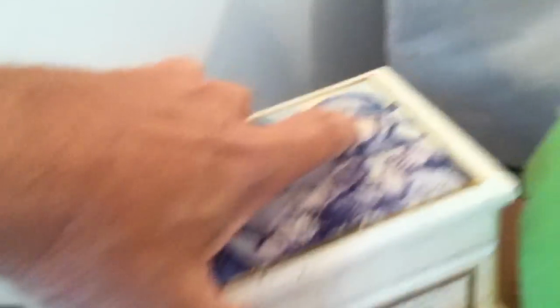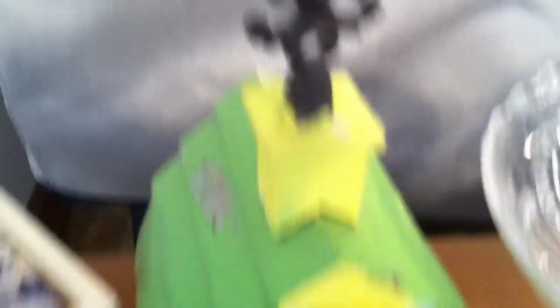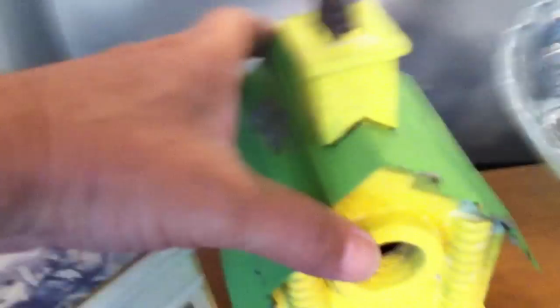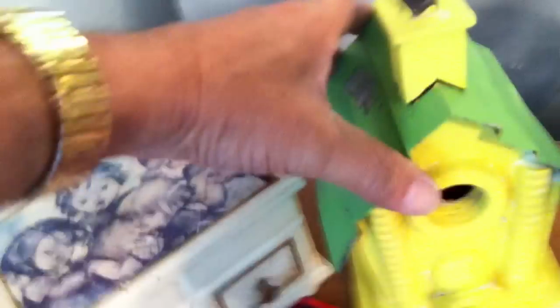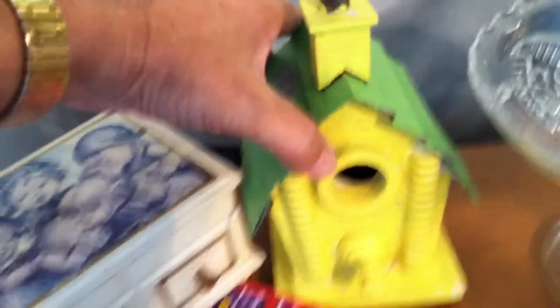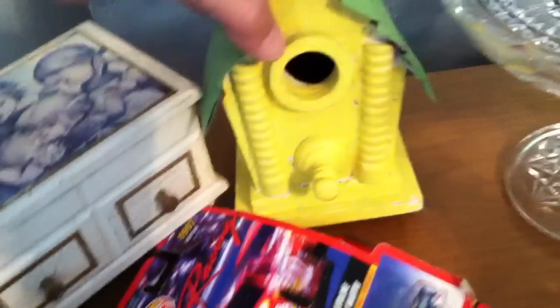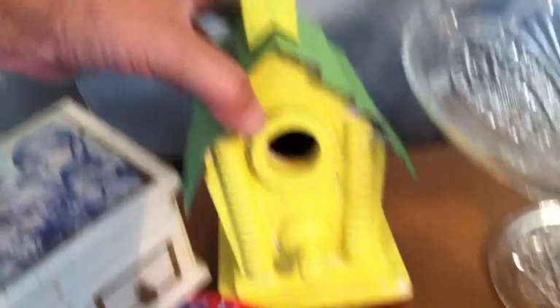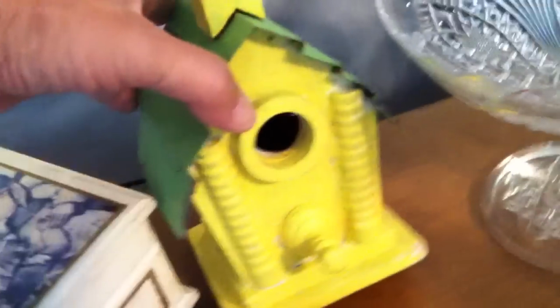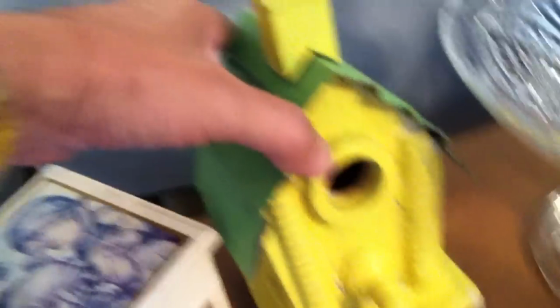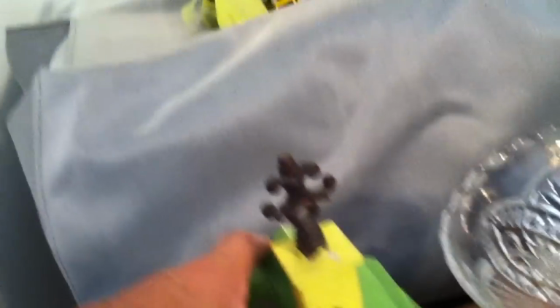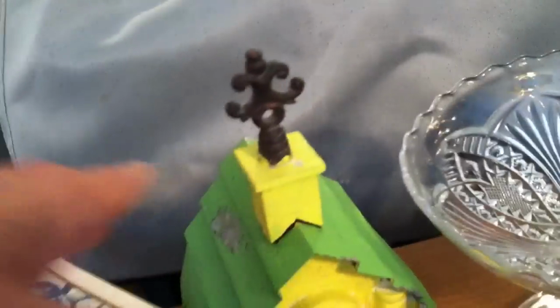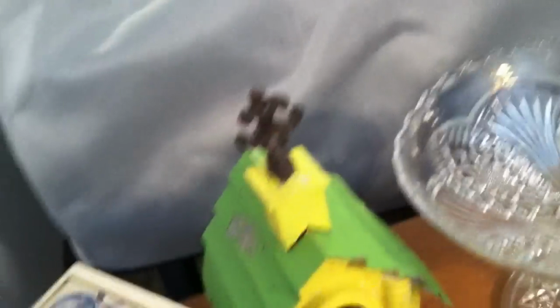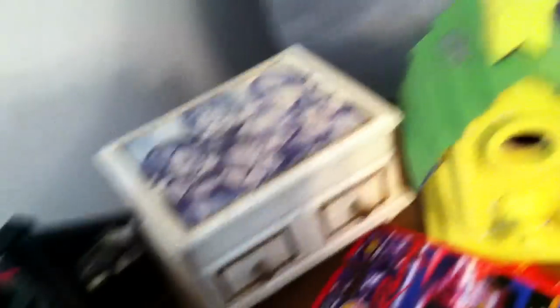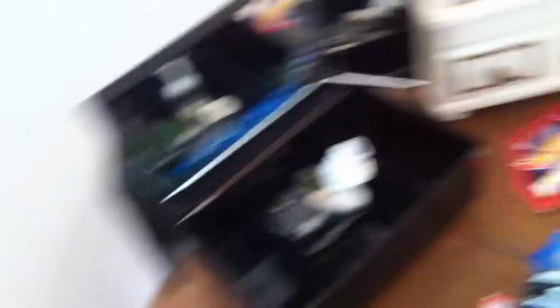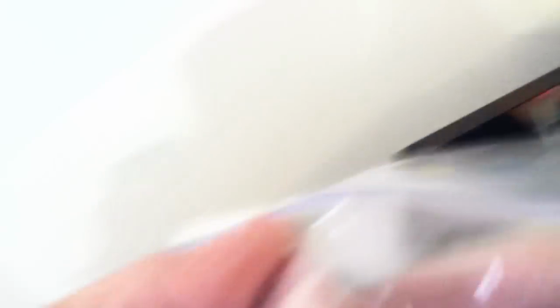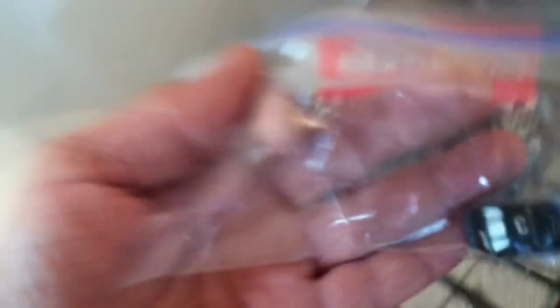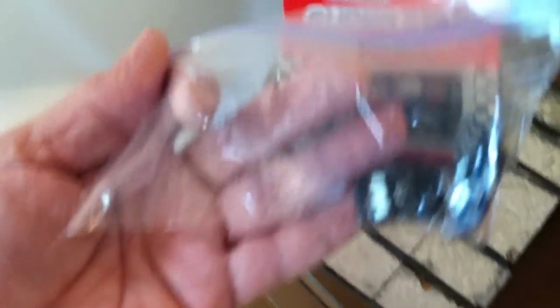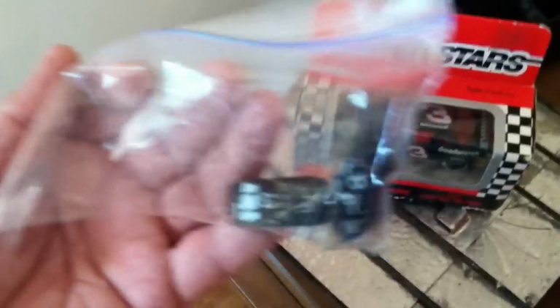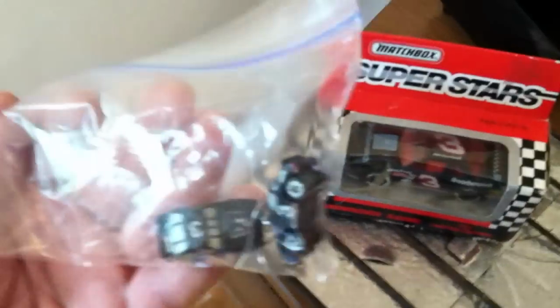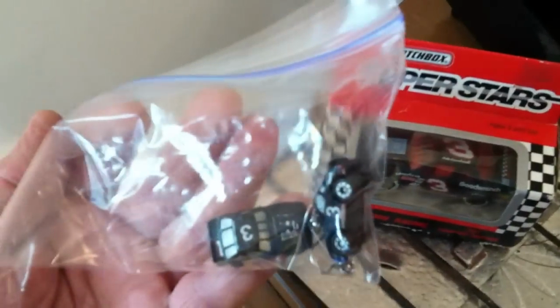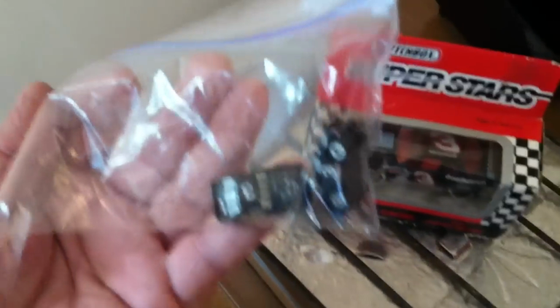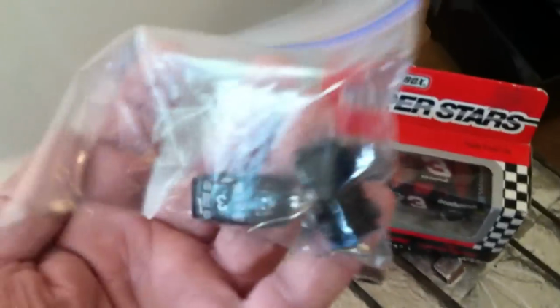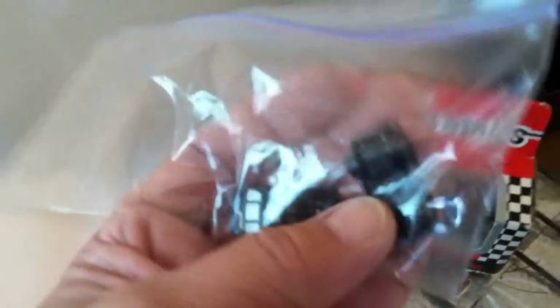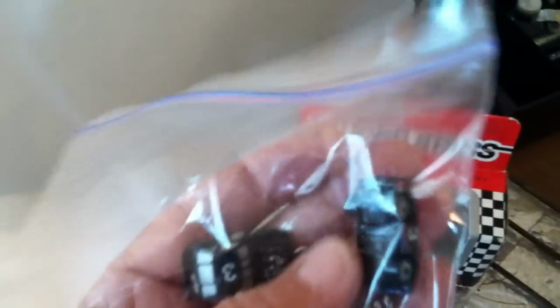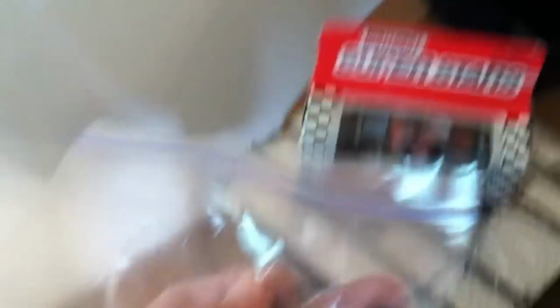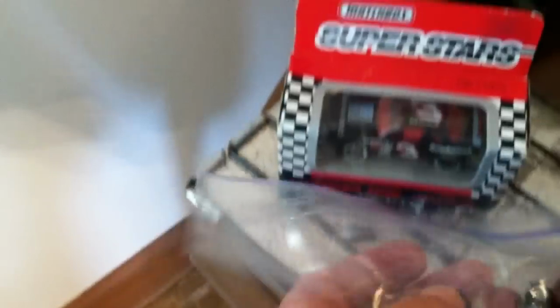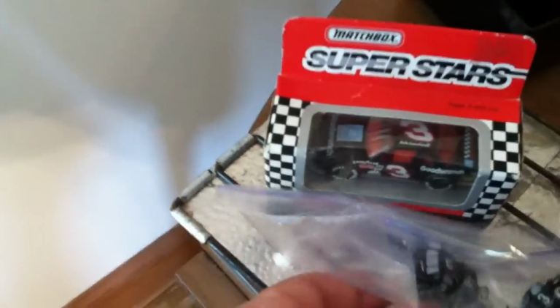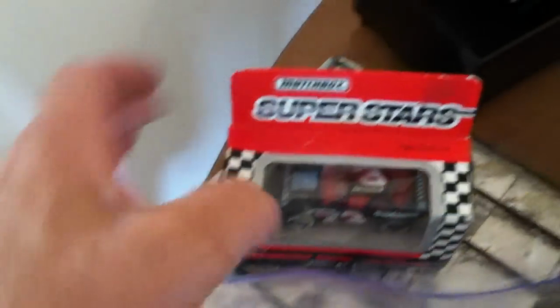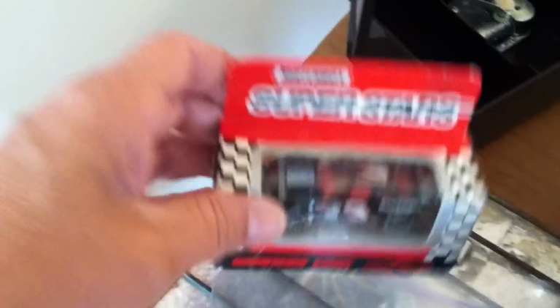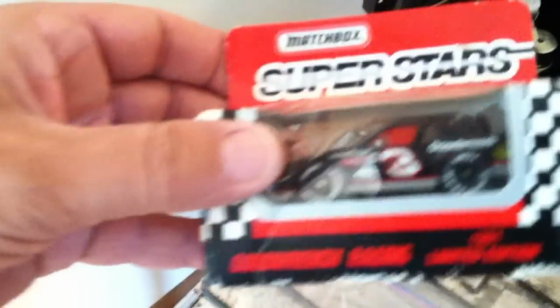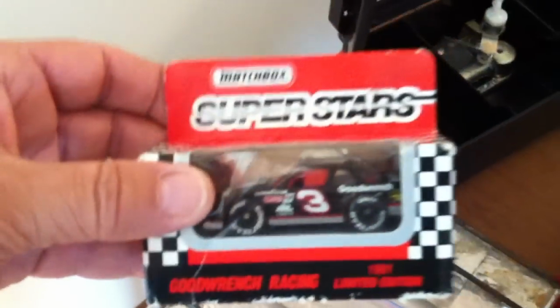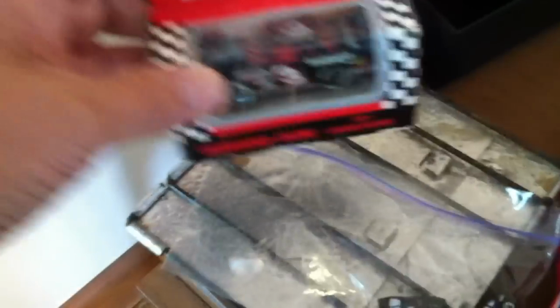This is a birdhouse that someone's grandson made — I thought it was unique. Got Dale Earnhardt car earrings and a Dale Earnhardt car in the box.